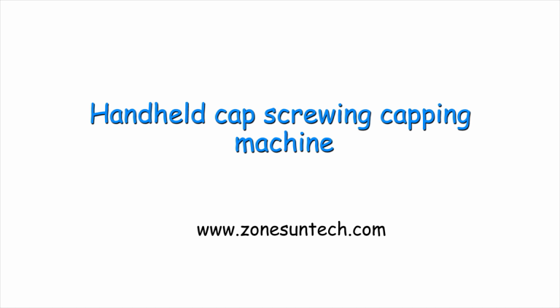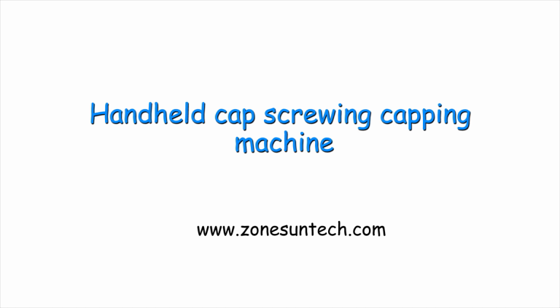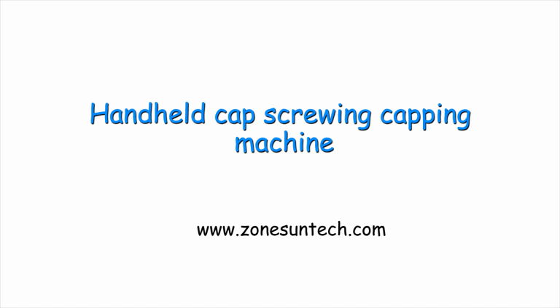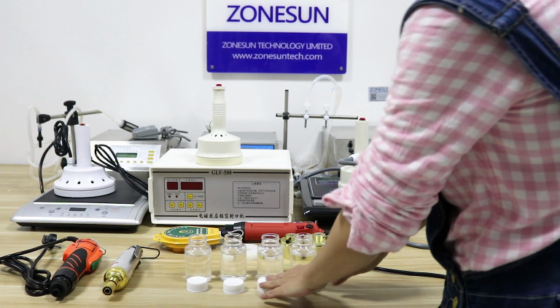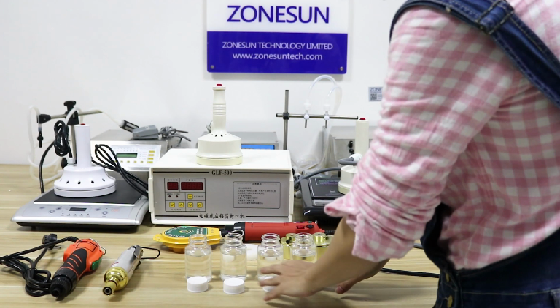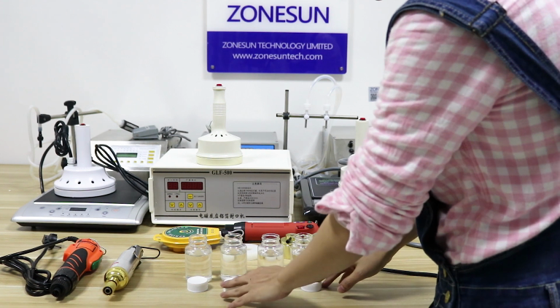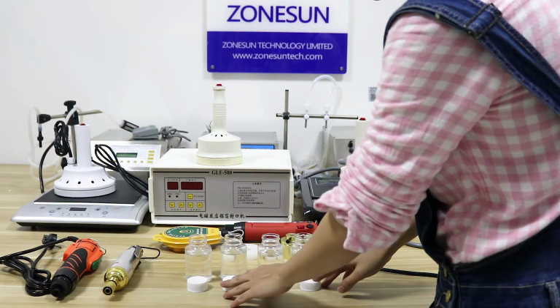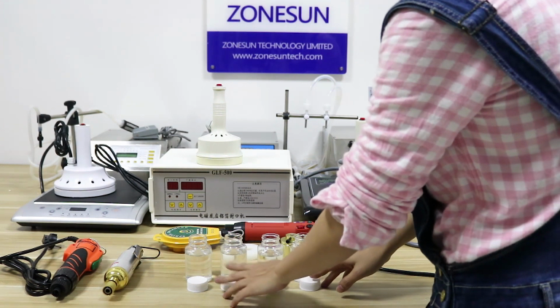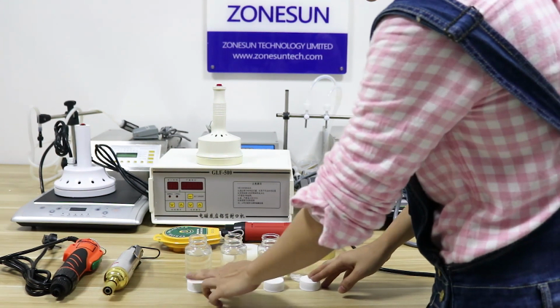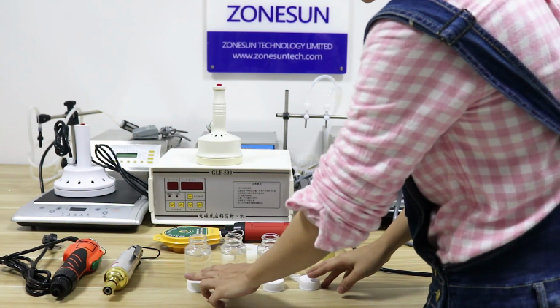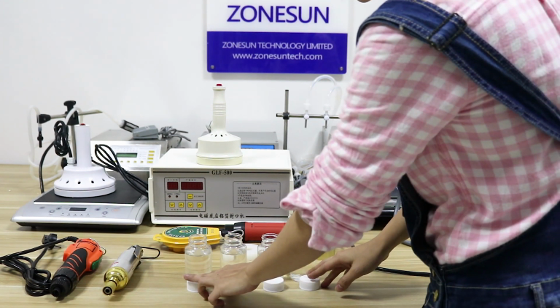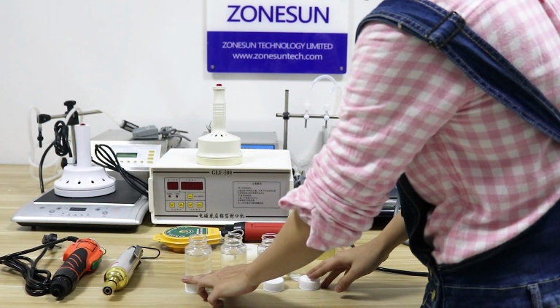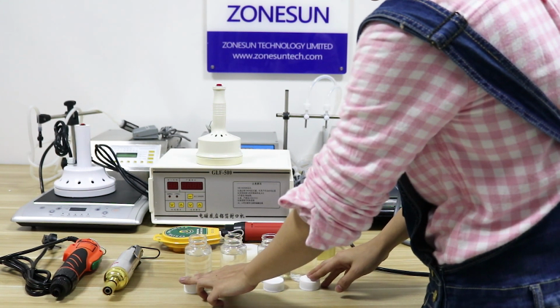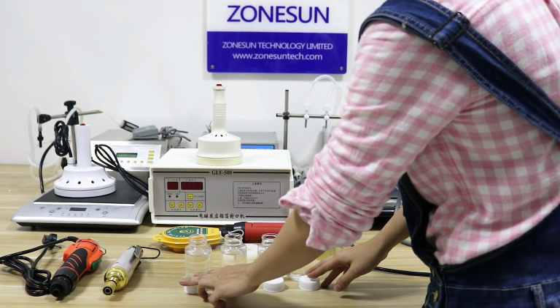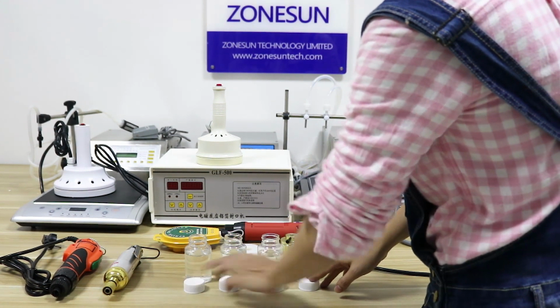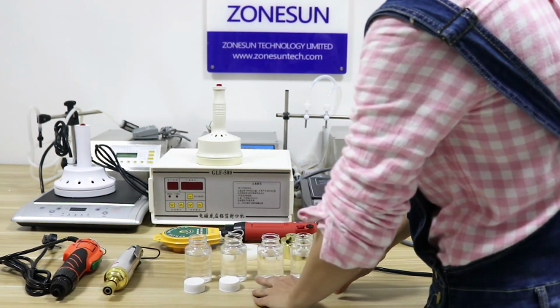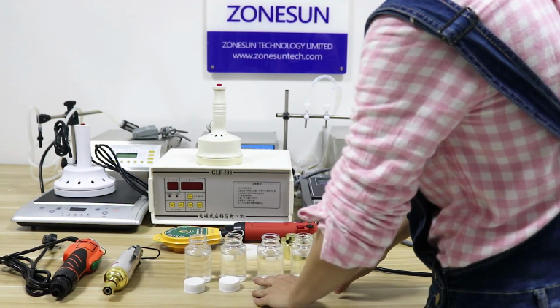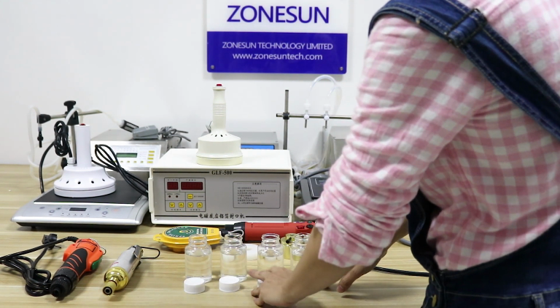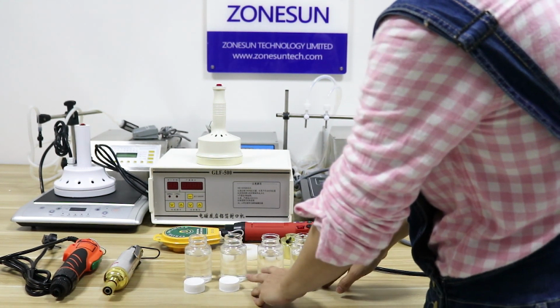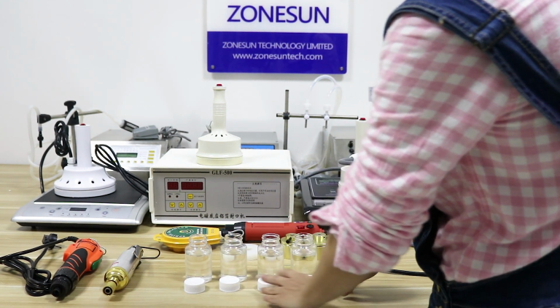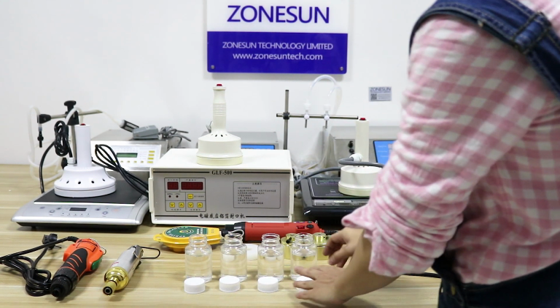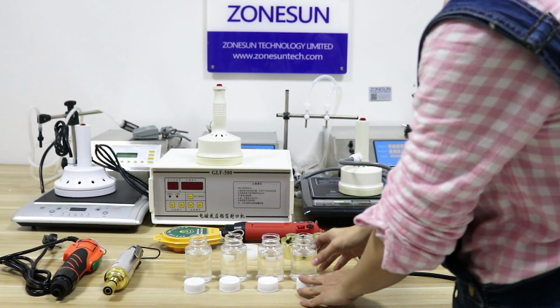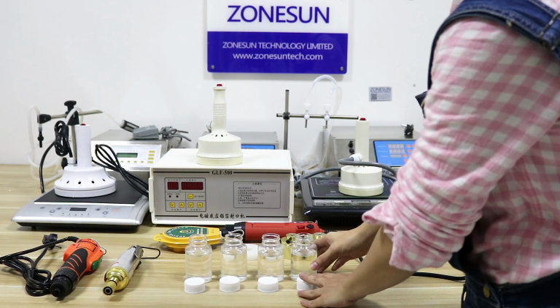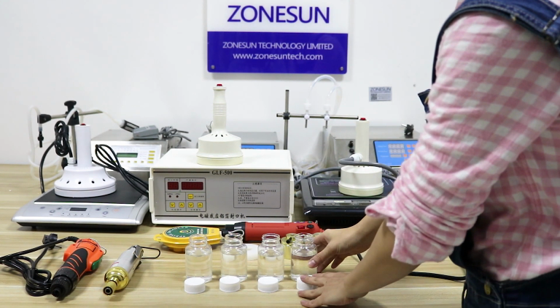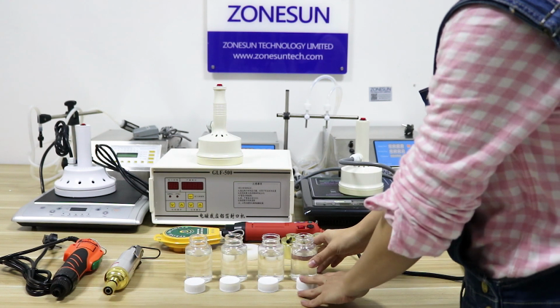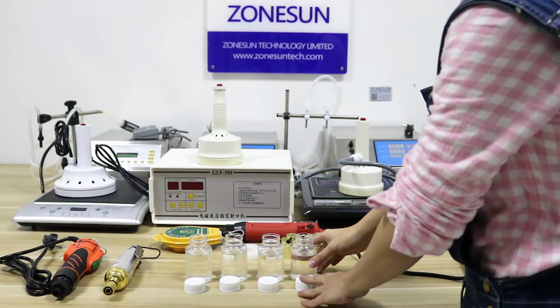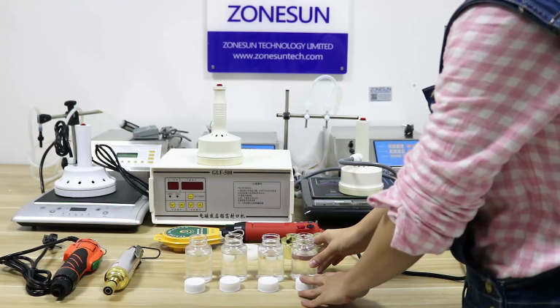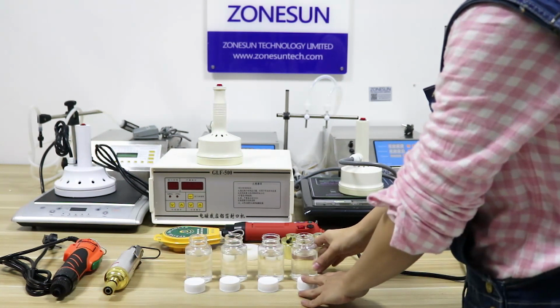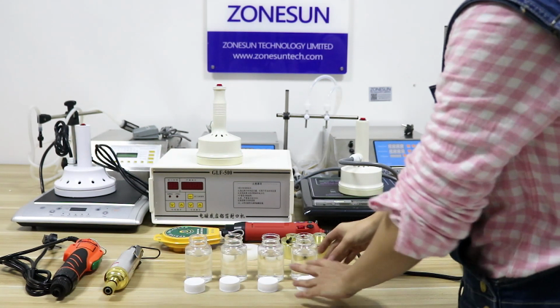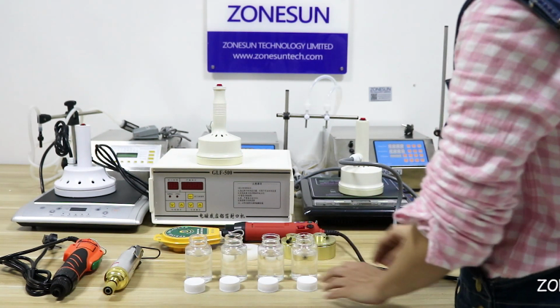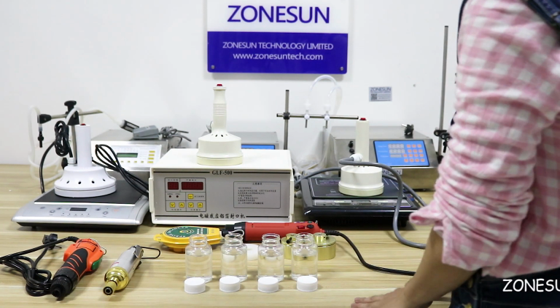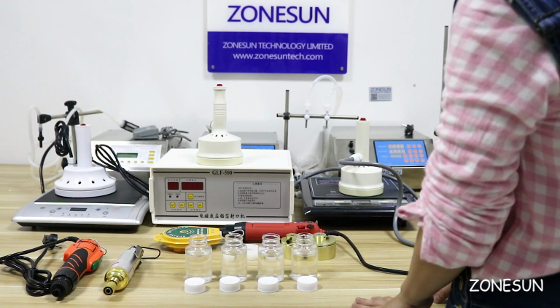Hello everyone, greetings from Johnson. After we introduced our filling machines, now I would like to introduce our cupping machines.